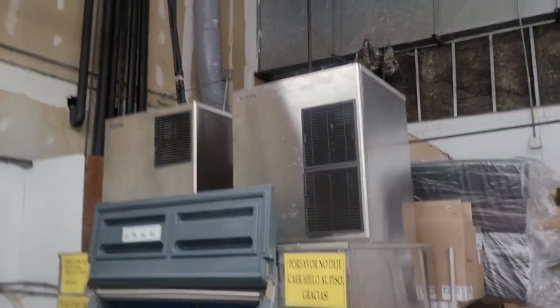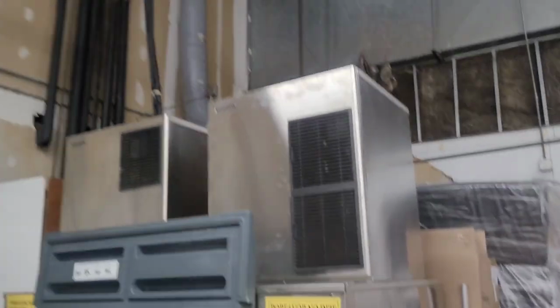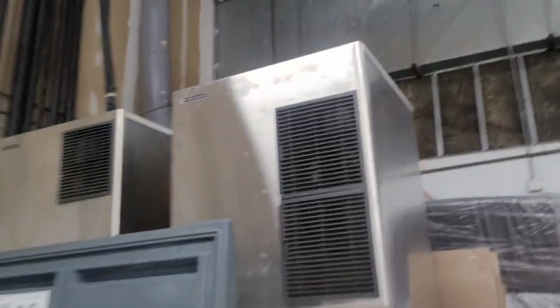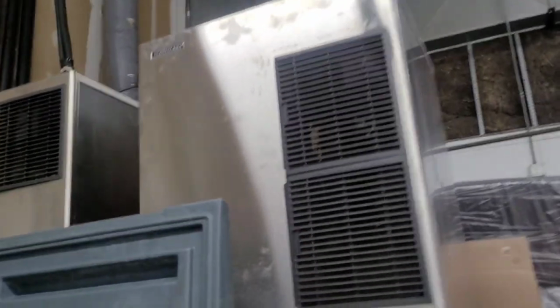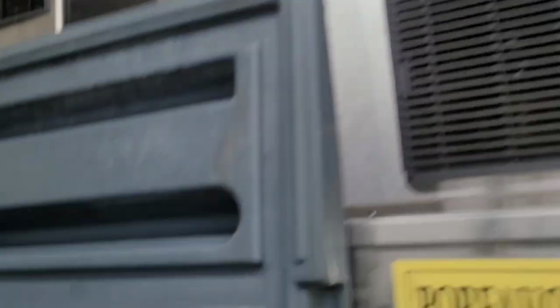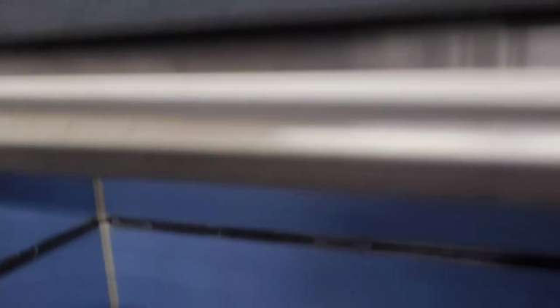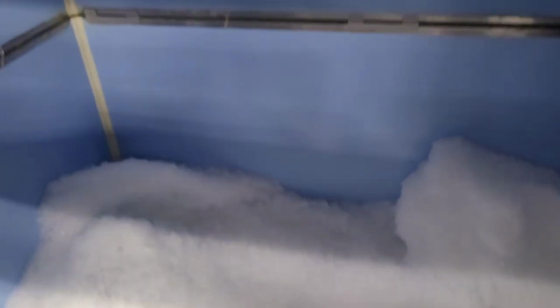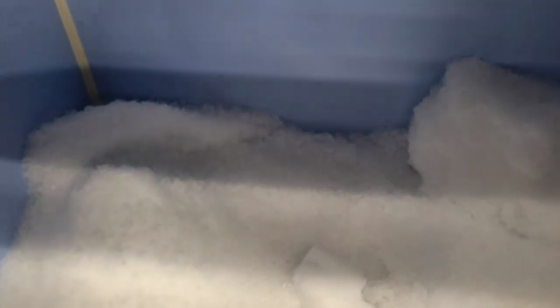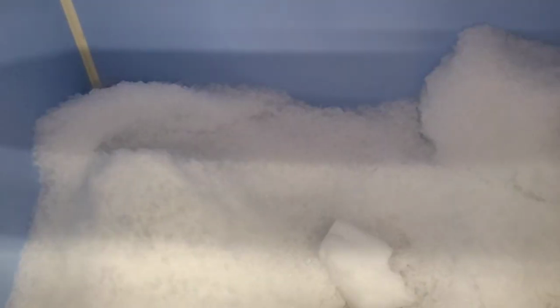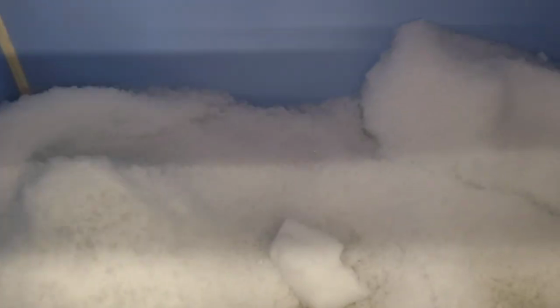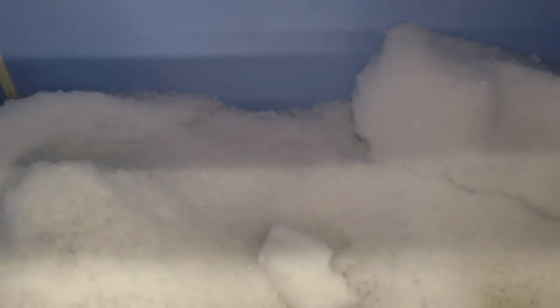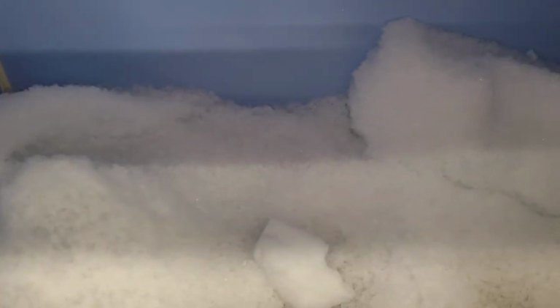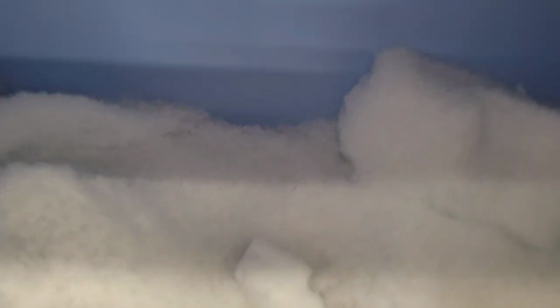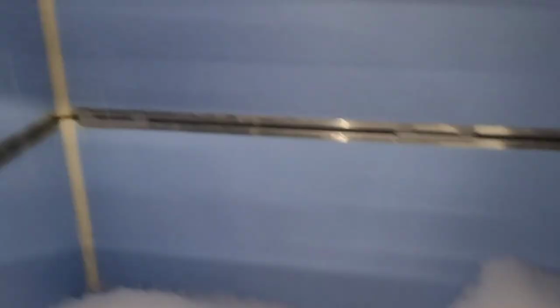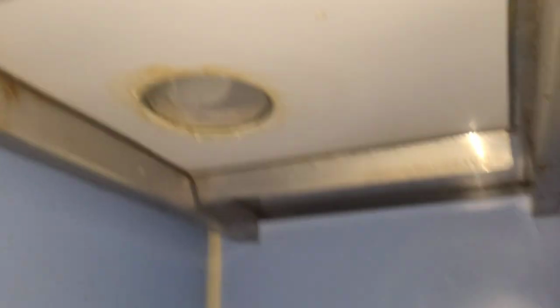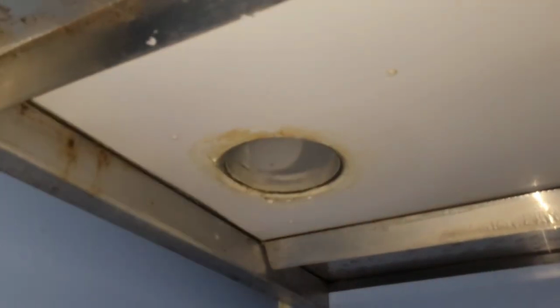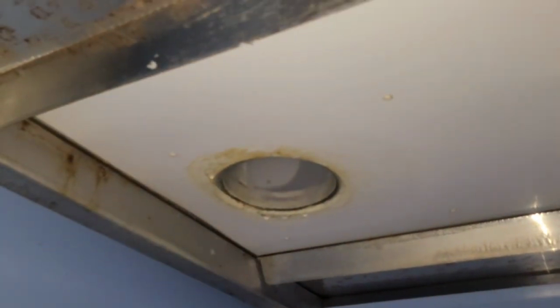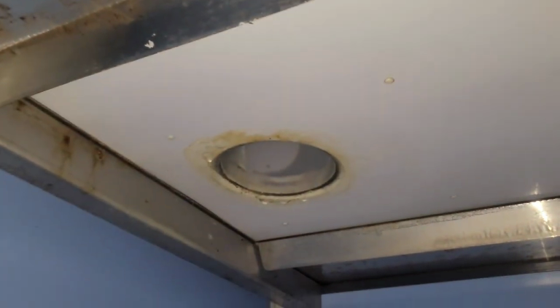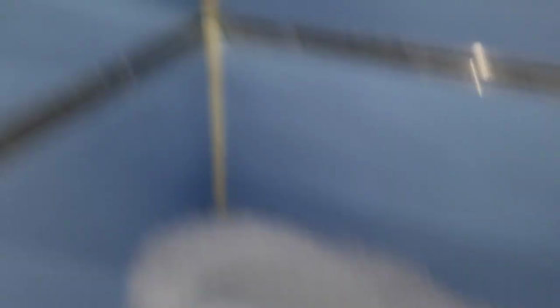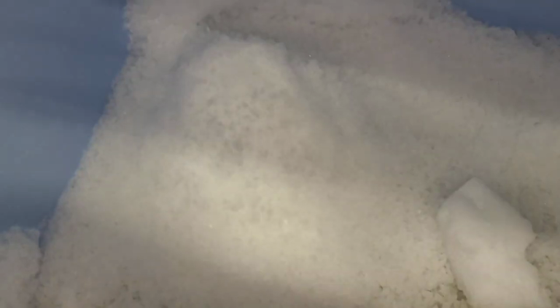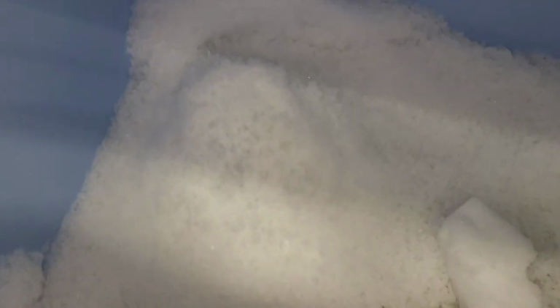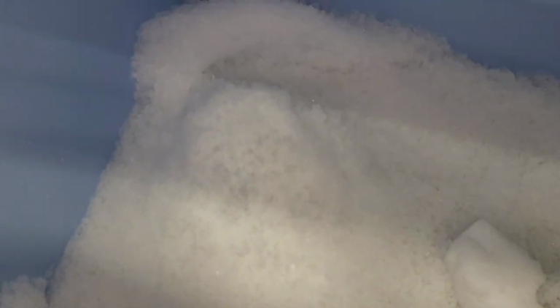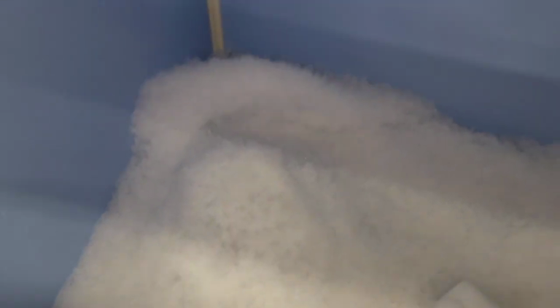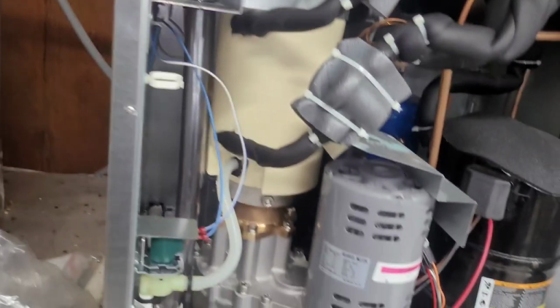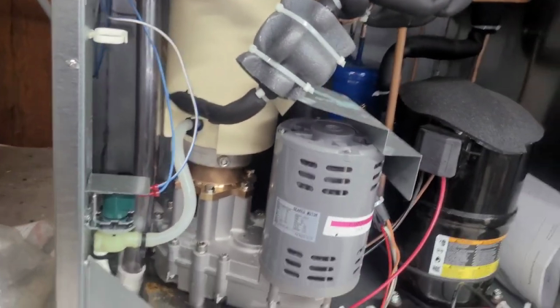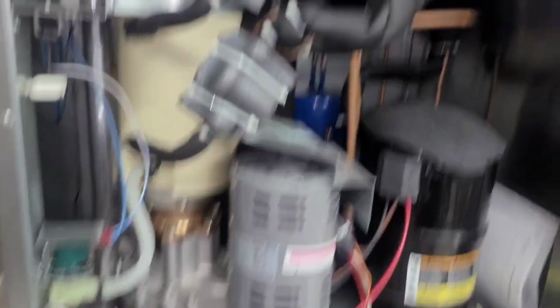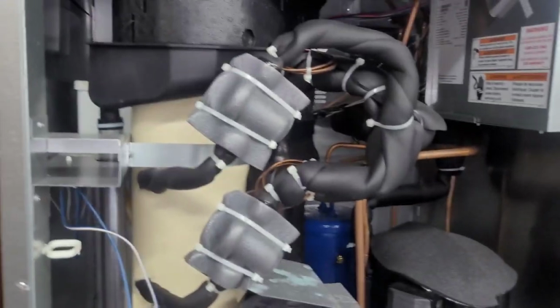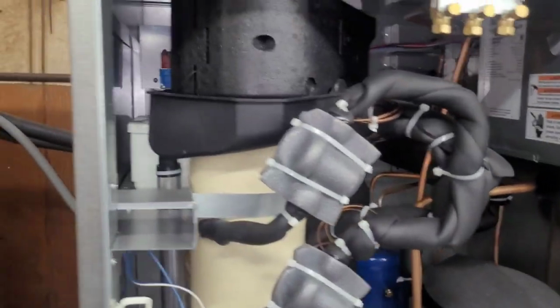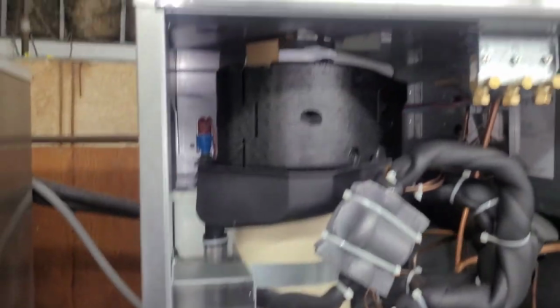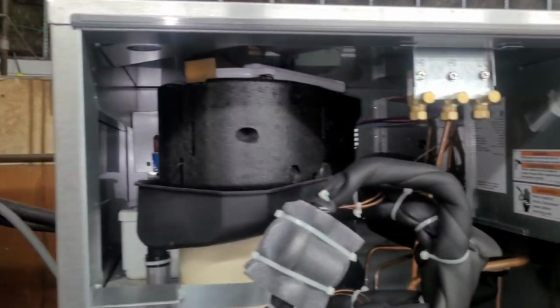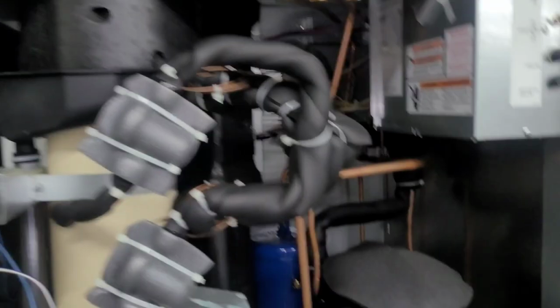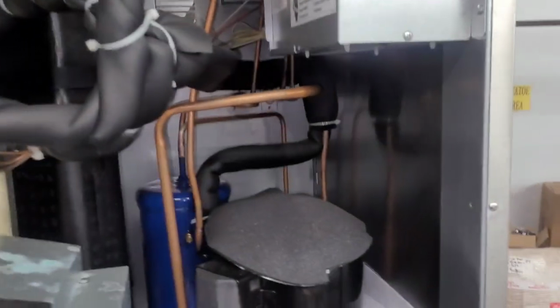It's Hoshizaki time! They say that it's not making very much ice. I would have to agree with that. So when I walked up on it, it's running, but it's not making ice.